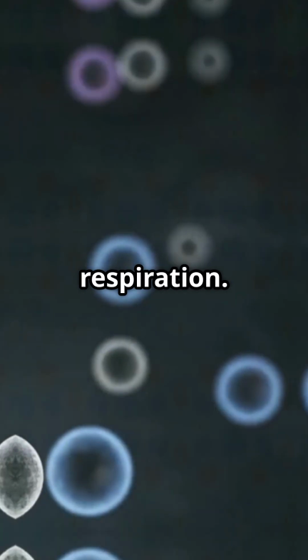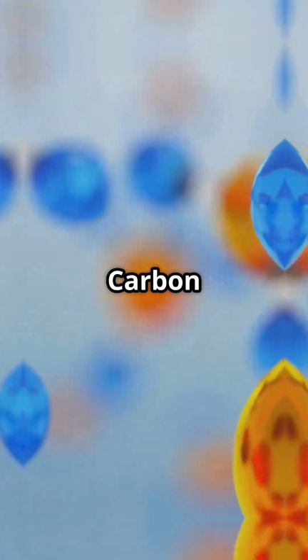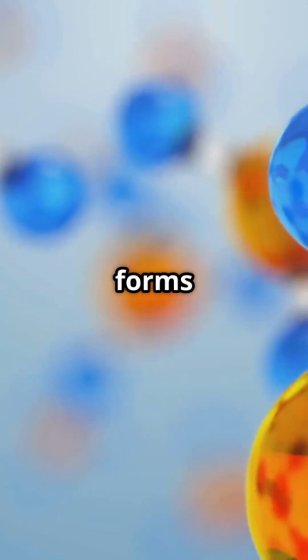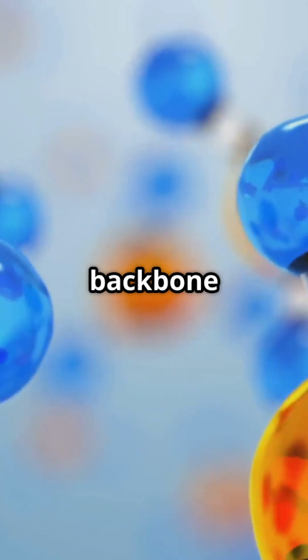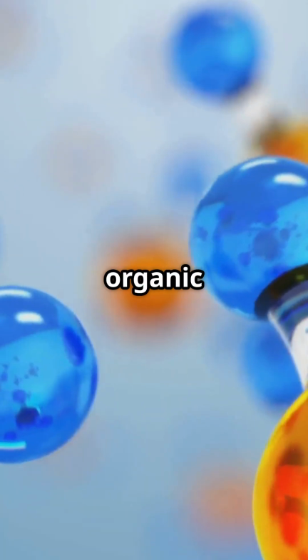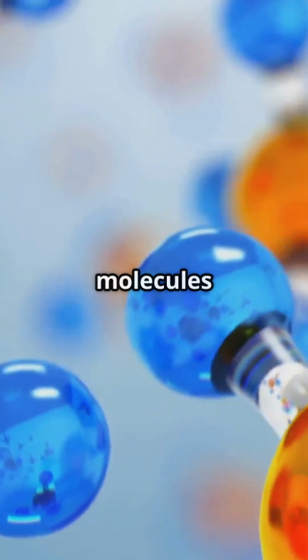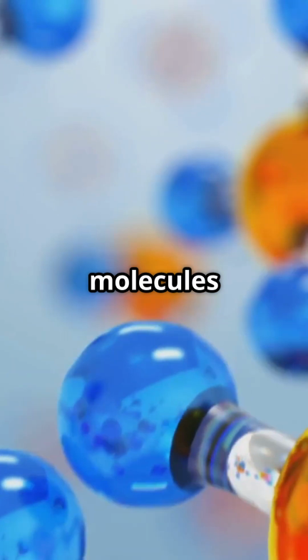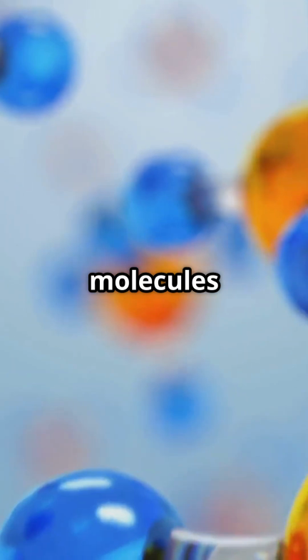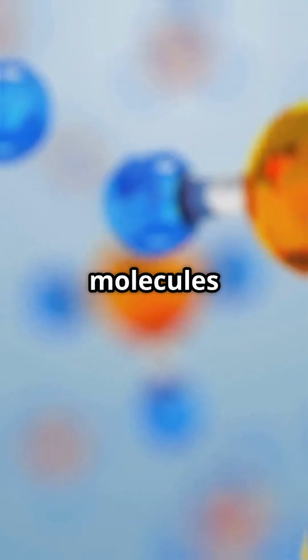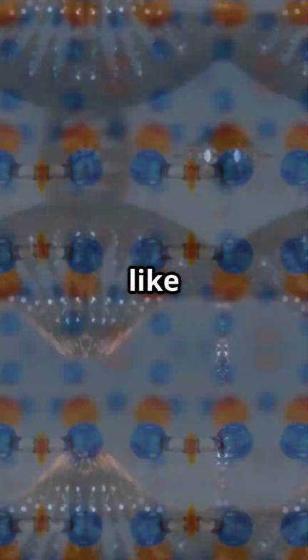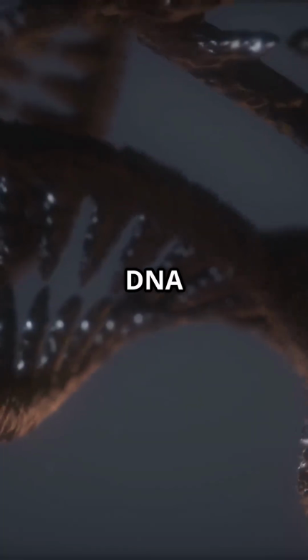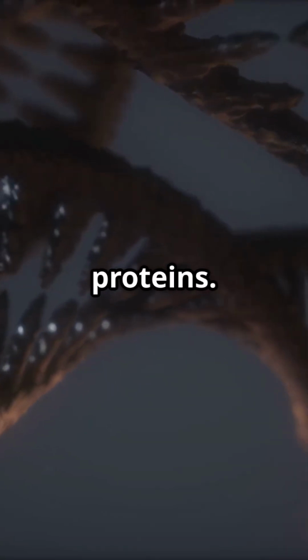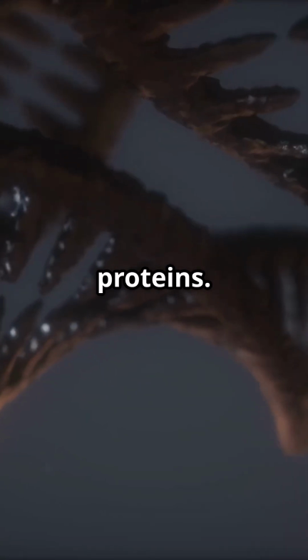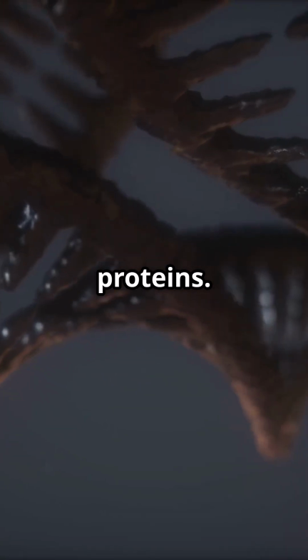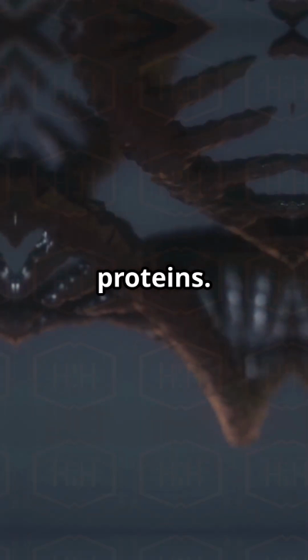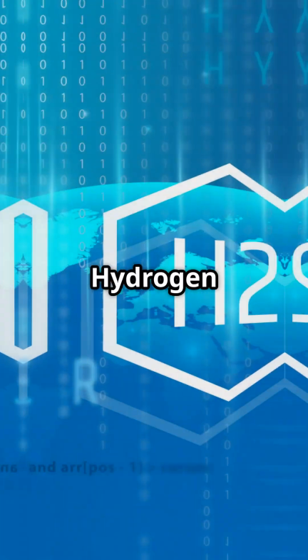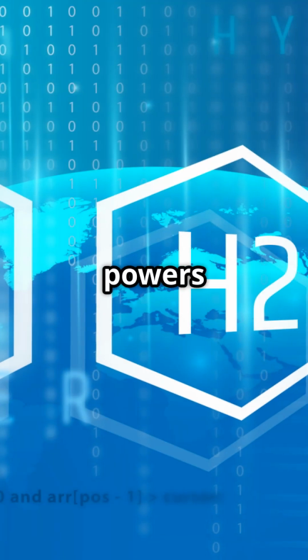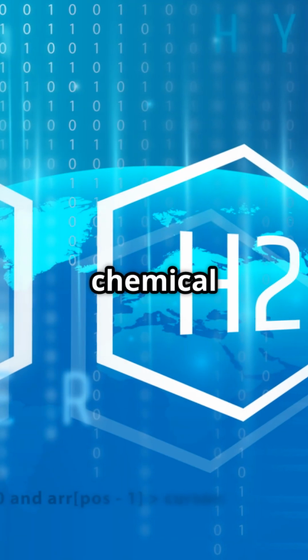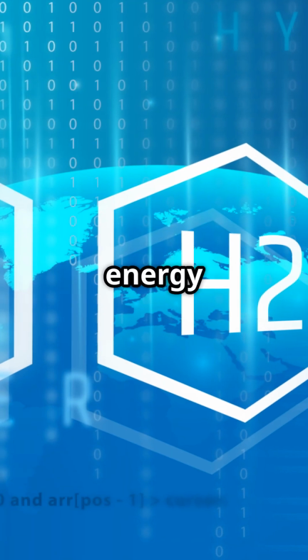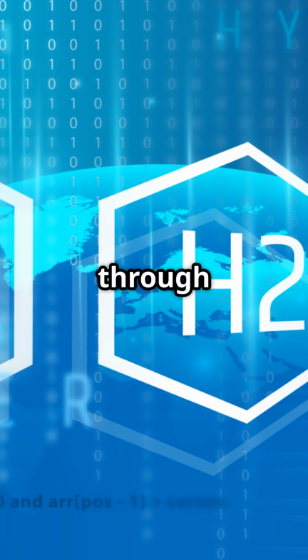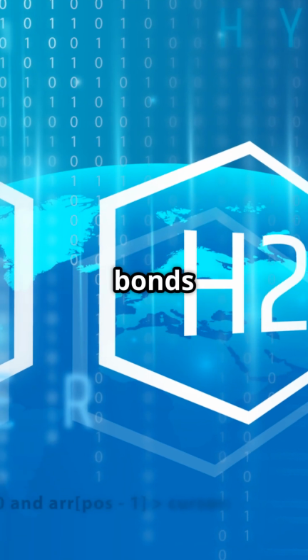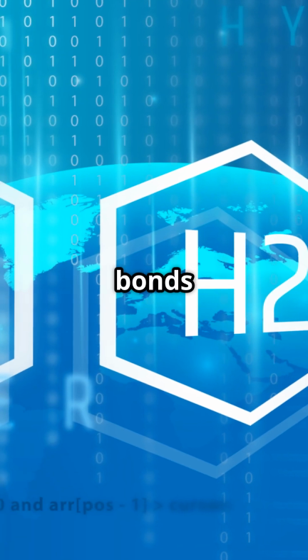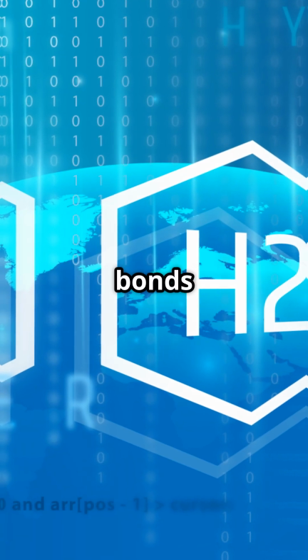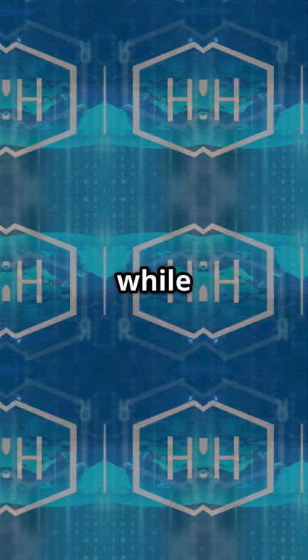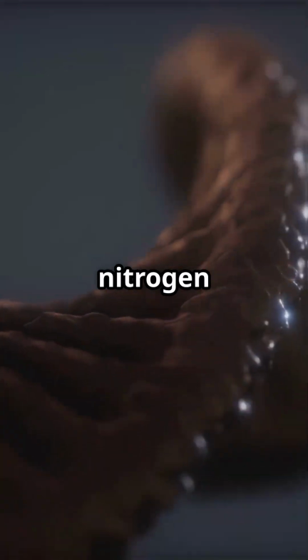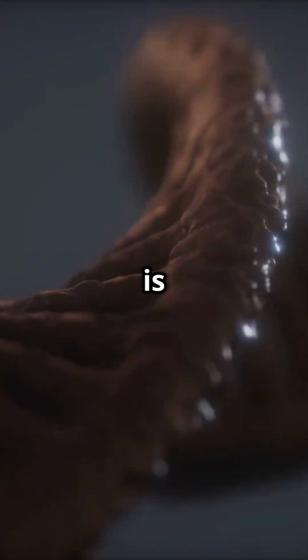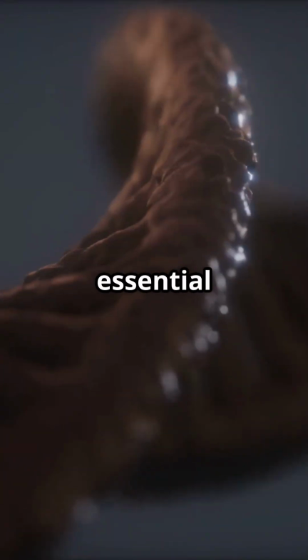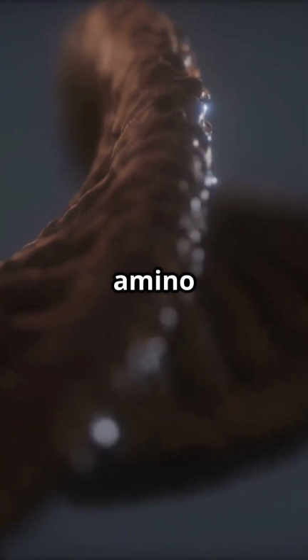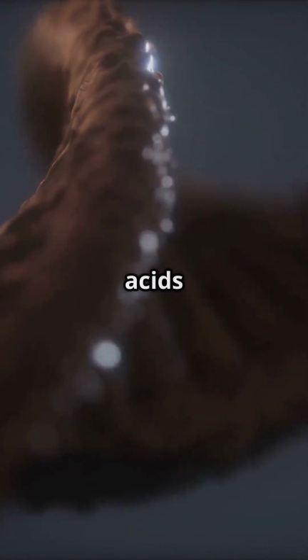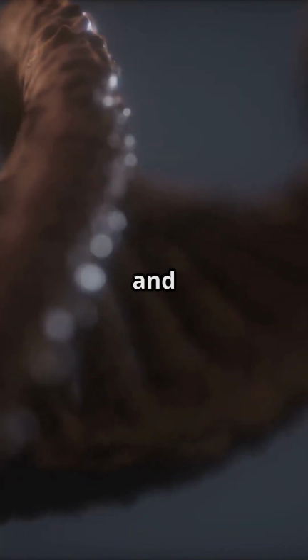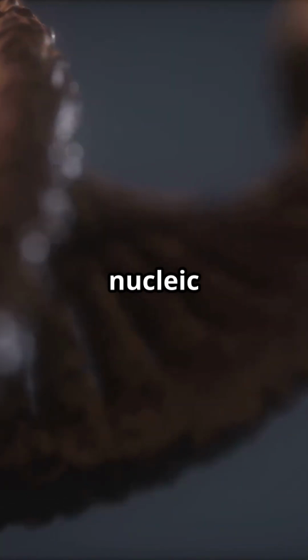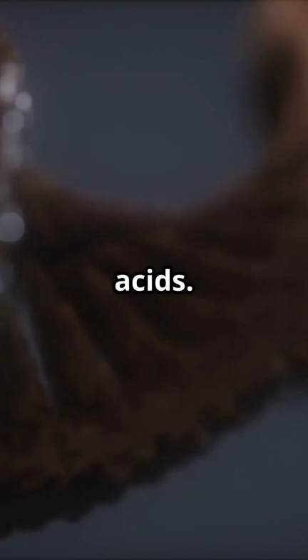Carbon forms the backbone of organic molecules like DNA and proteins. Hydrogen powers chemical energy through bonds, while nitrogen is essential for amino acids and nucleic acids.